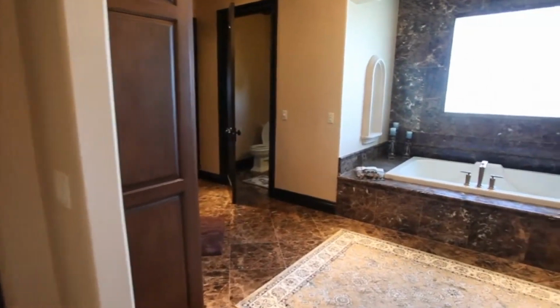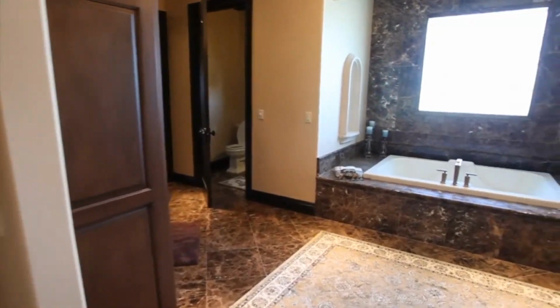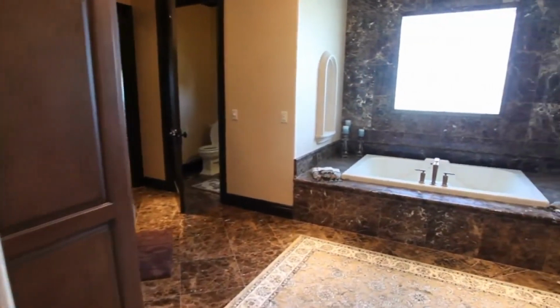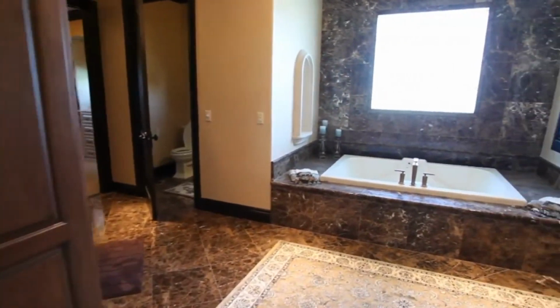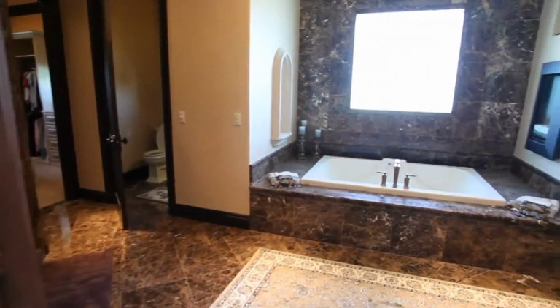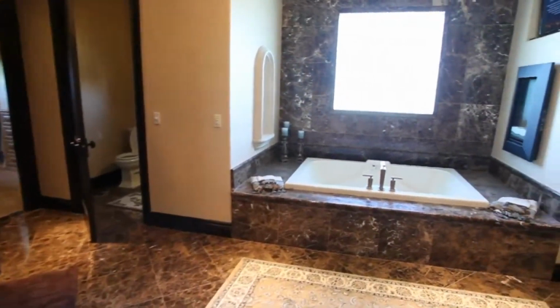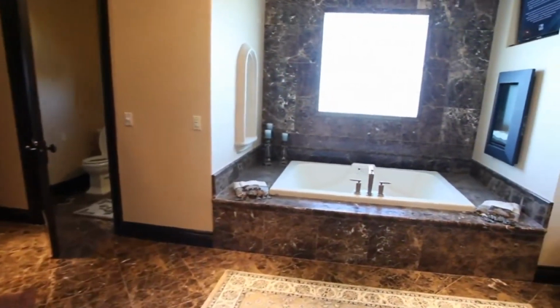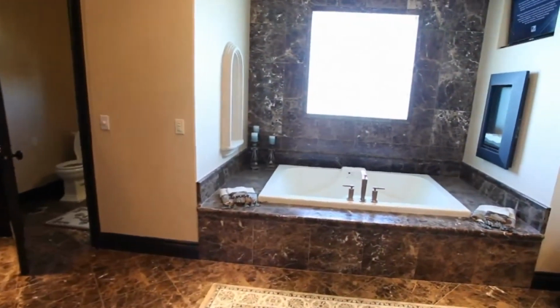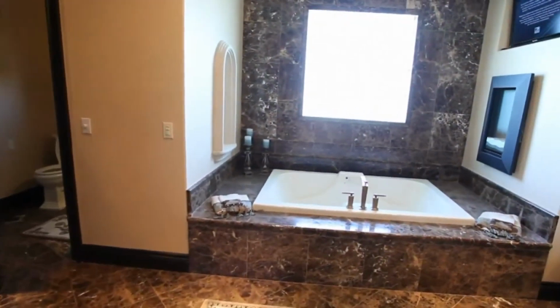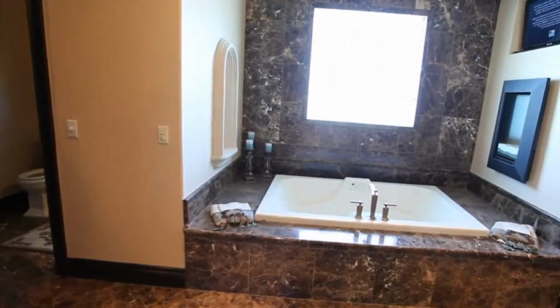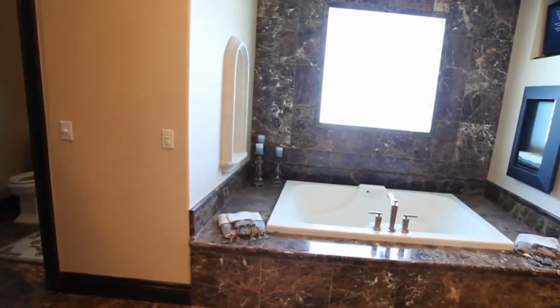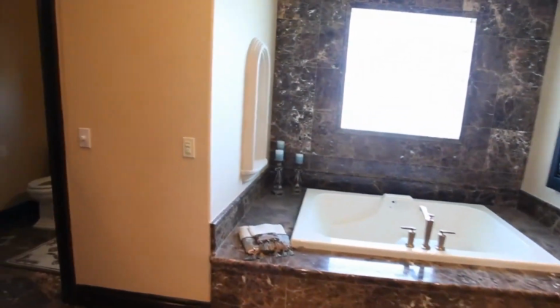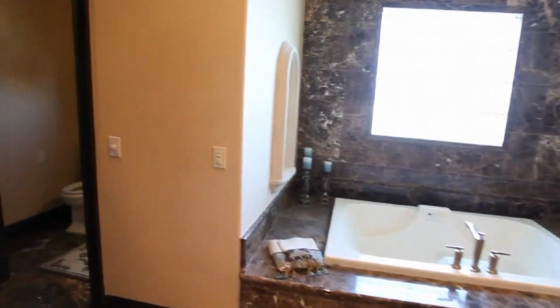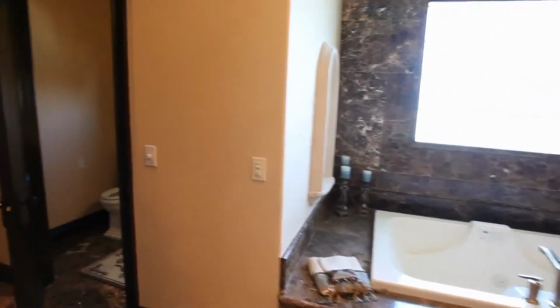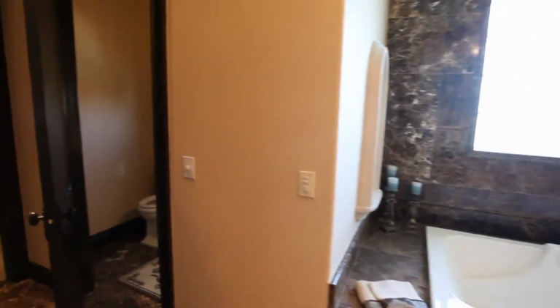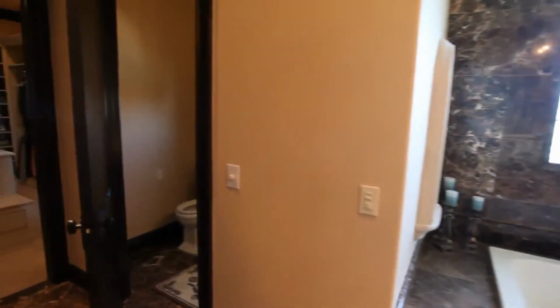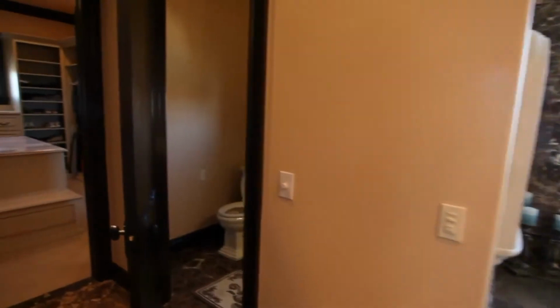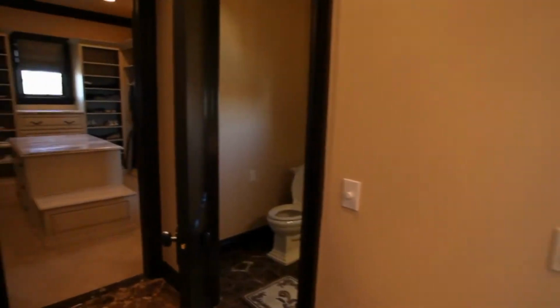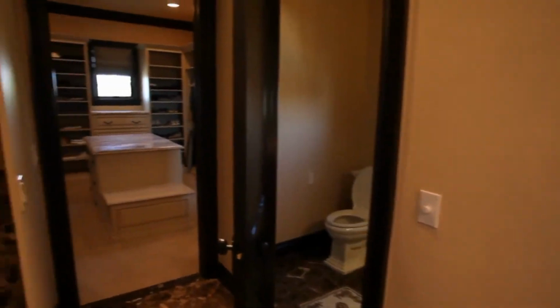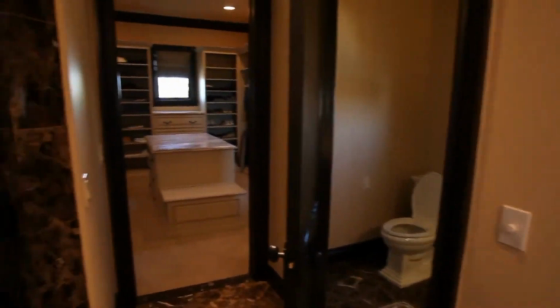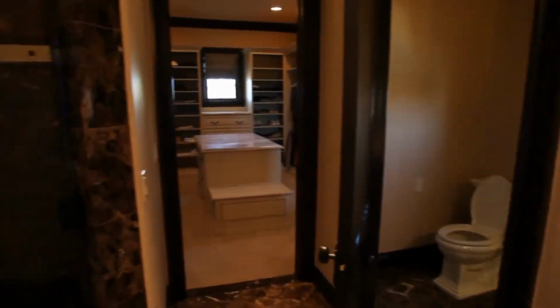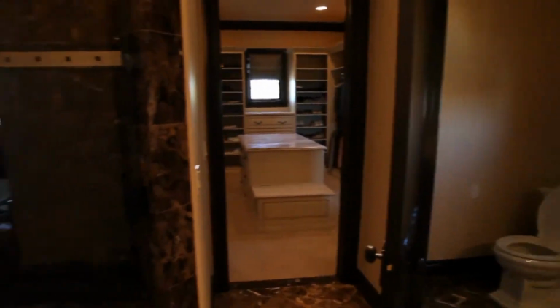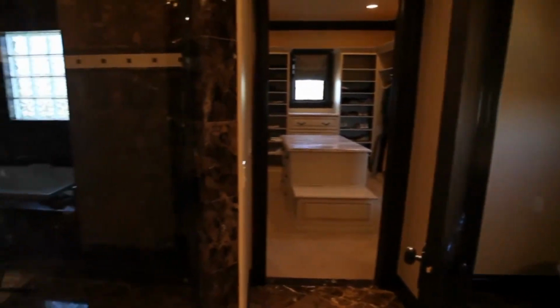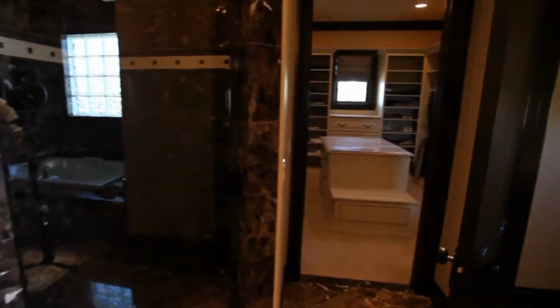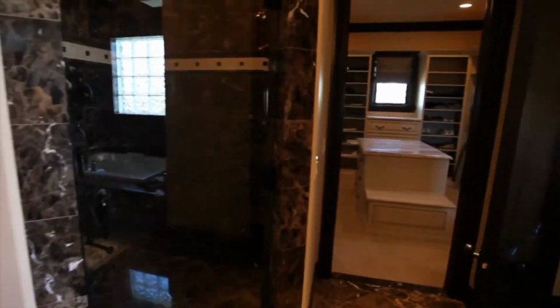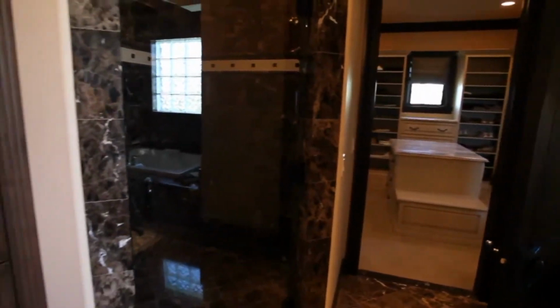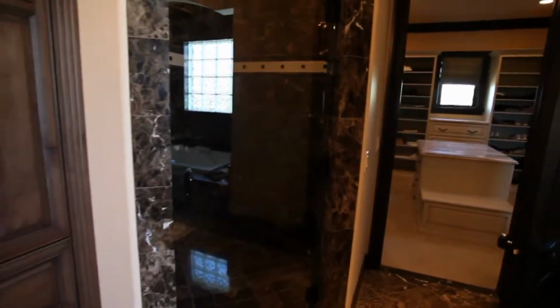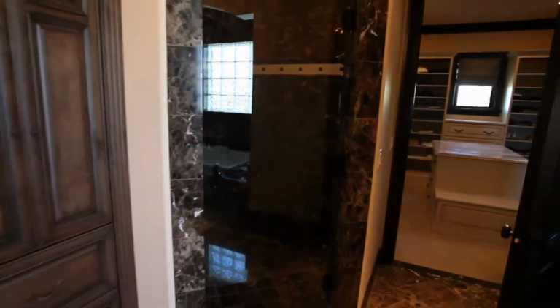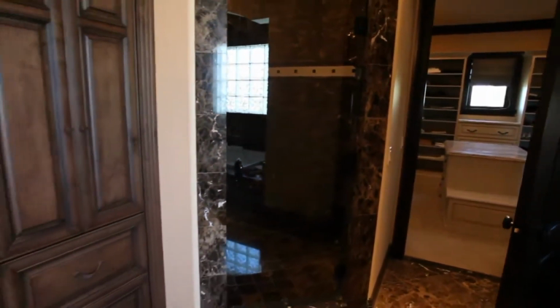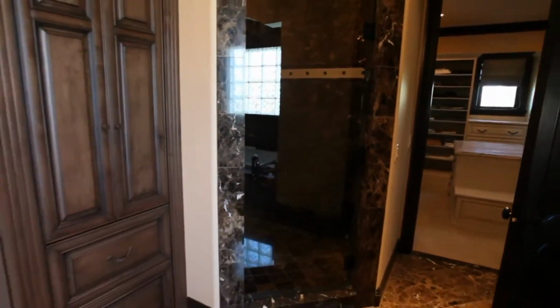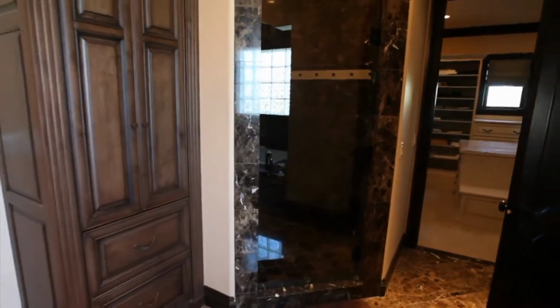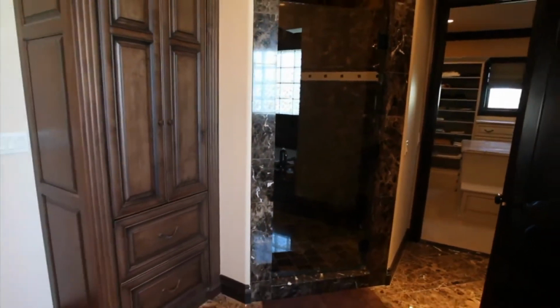This master bath features custom cabinetry, marble countertops, a whirlpool tub, and a shower with multiple water features.